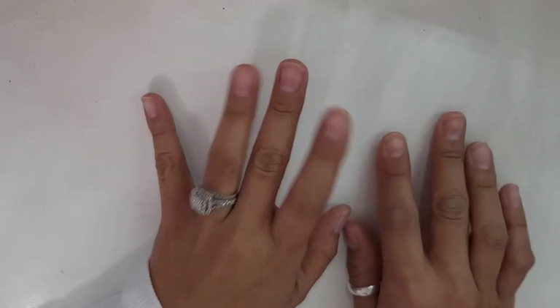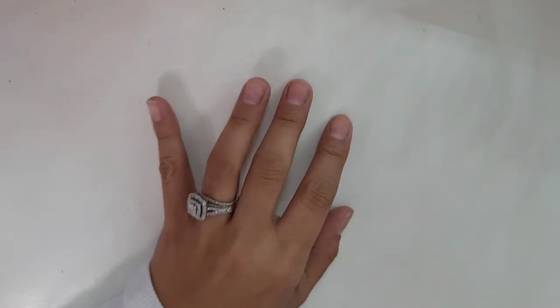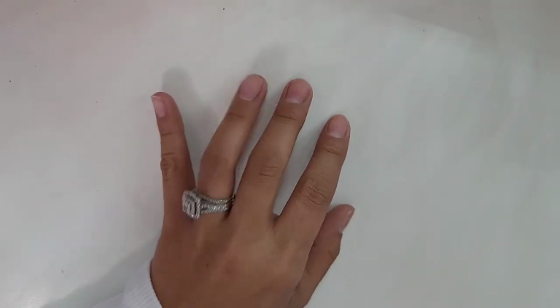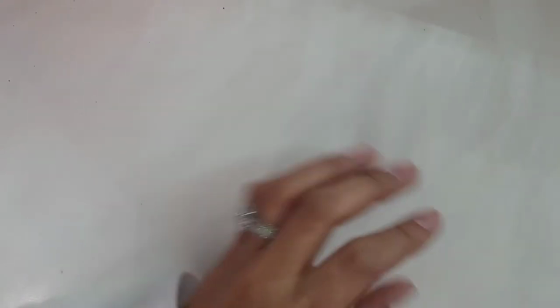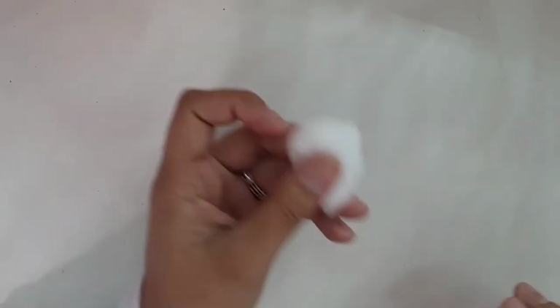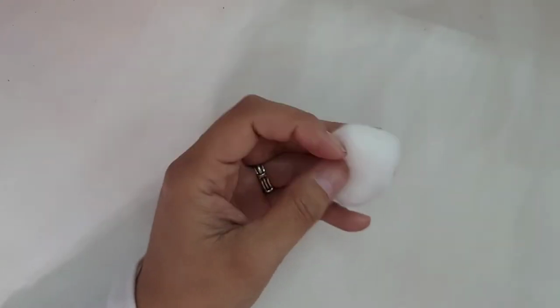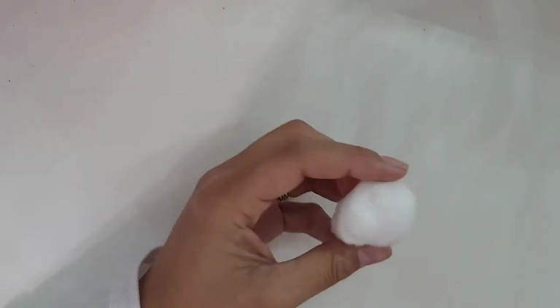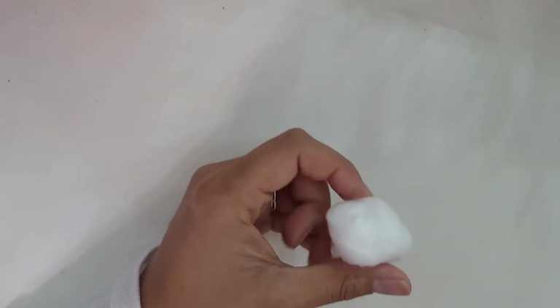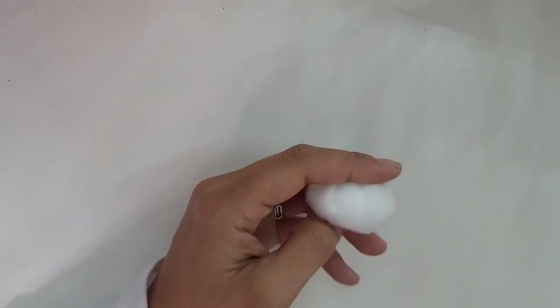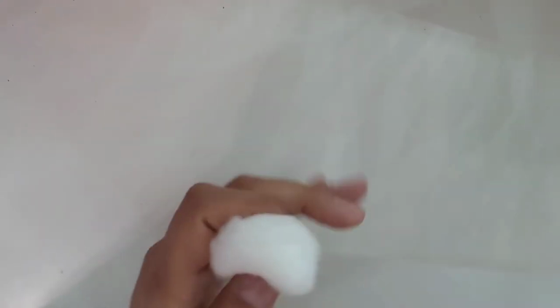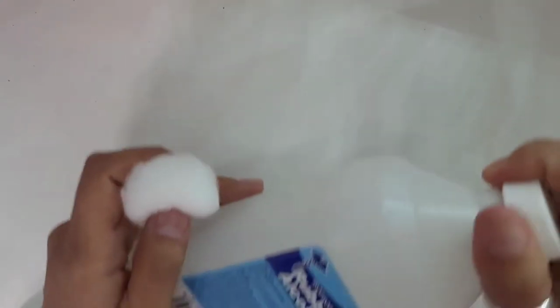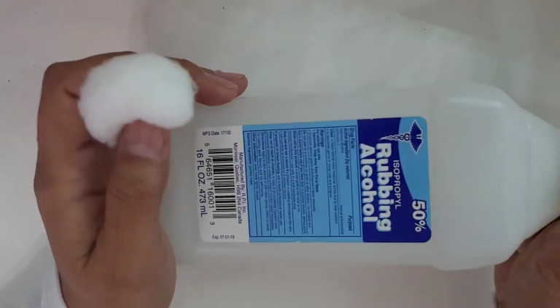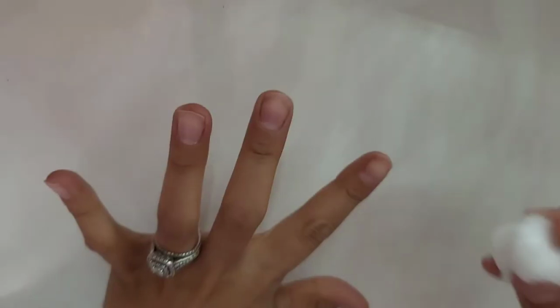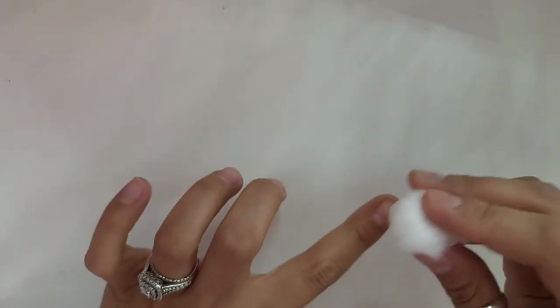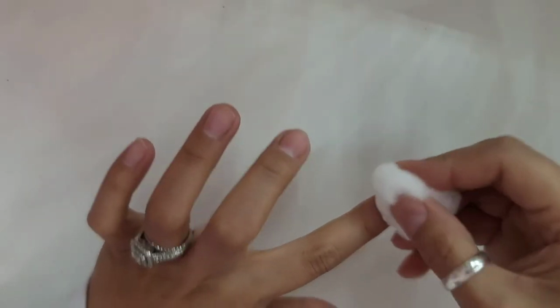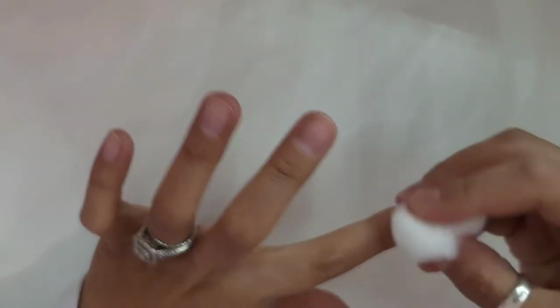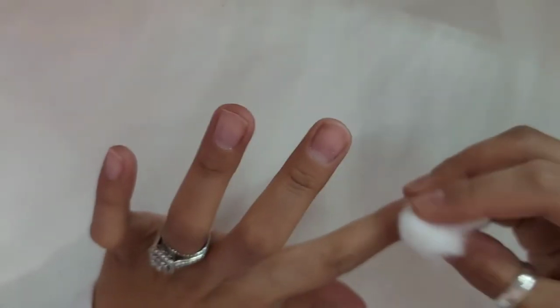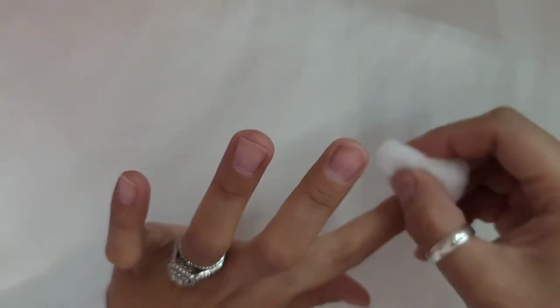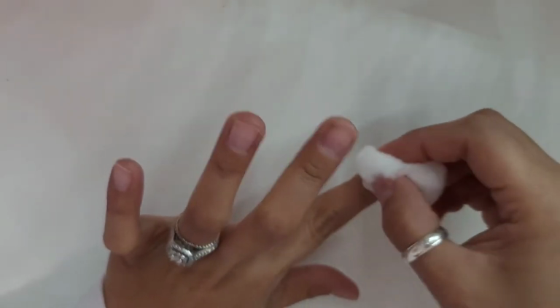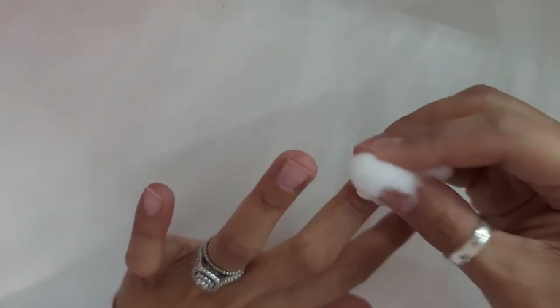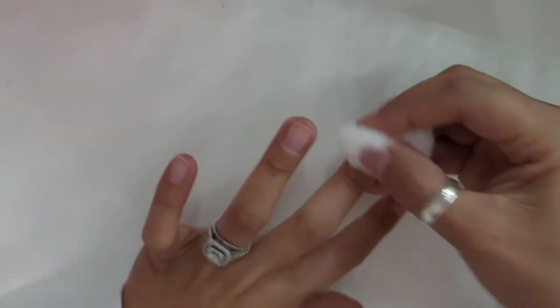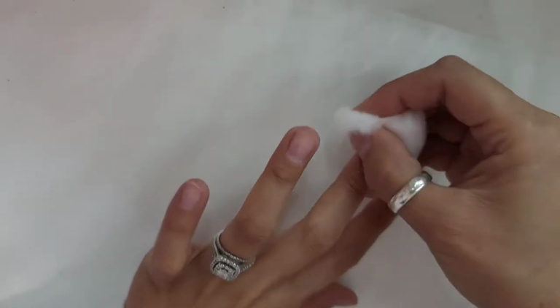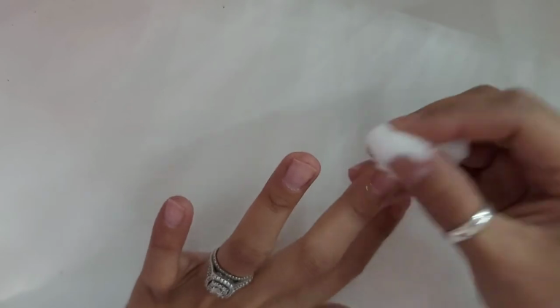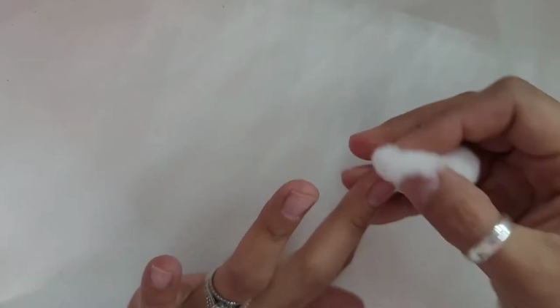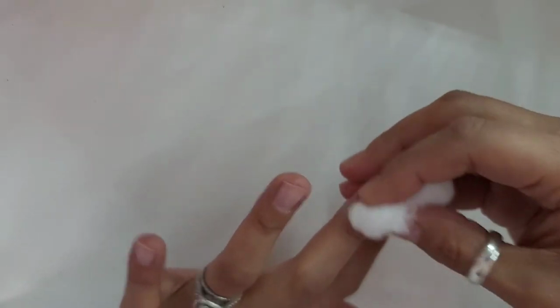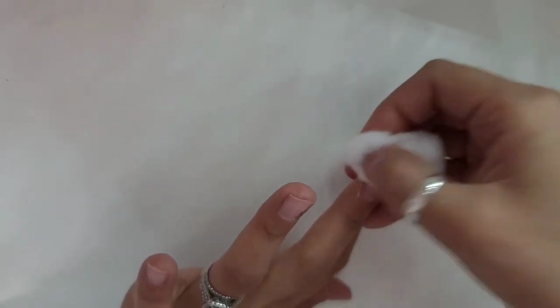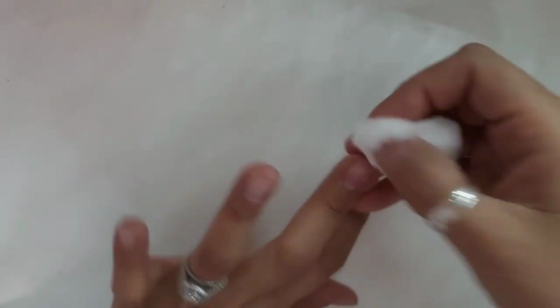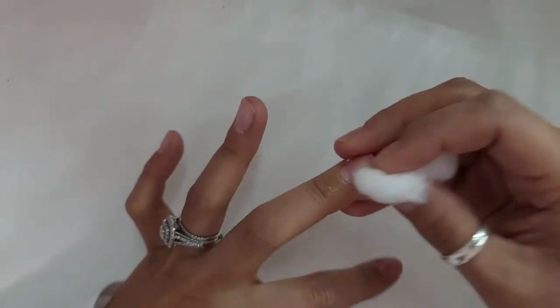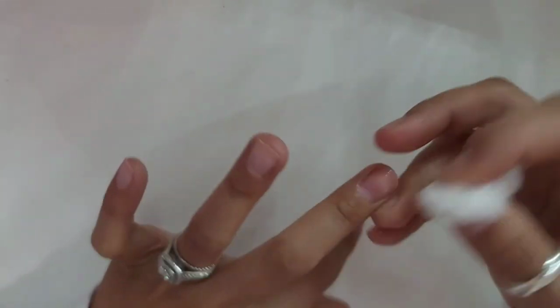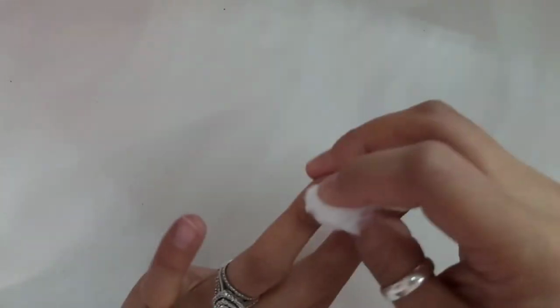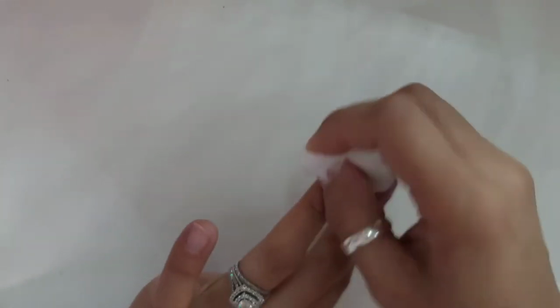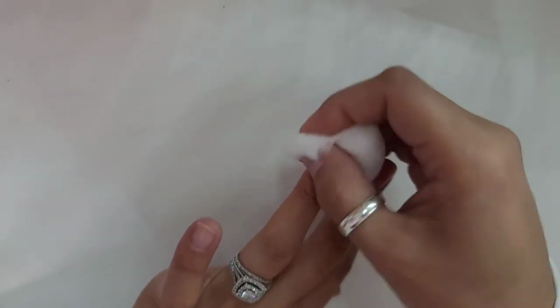Next, I will be getting my cotton ball and the rubbing alcohol and cleaning my nails, just making sure you get all the excess off of them.